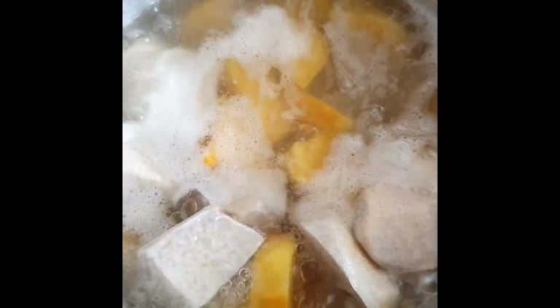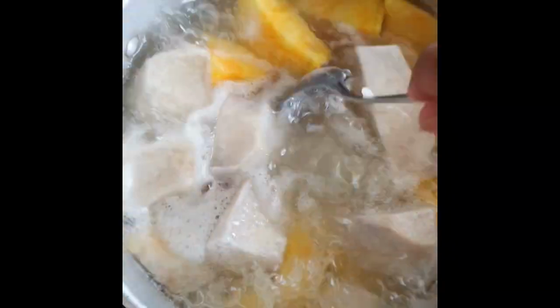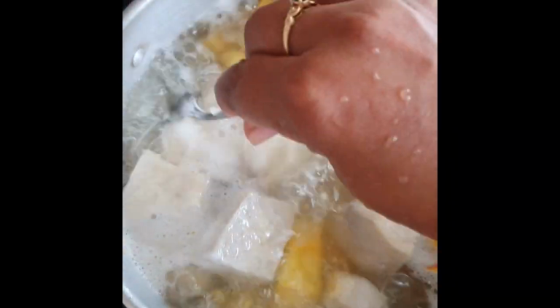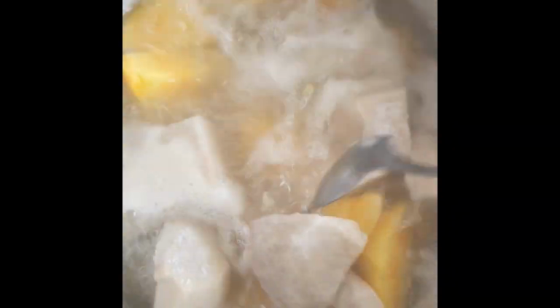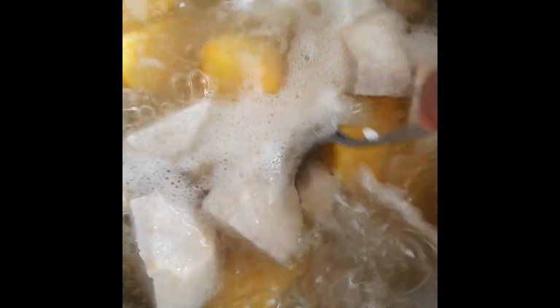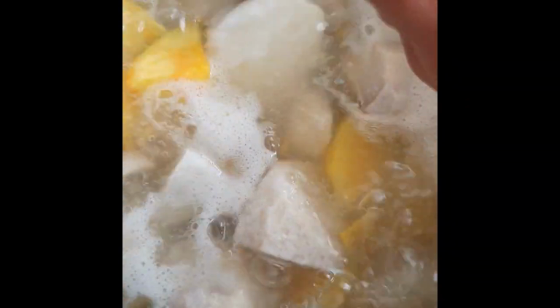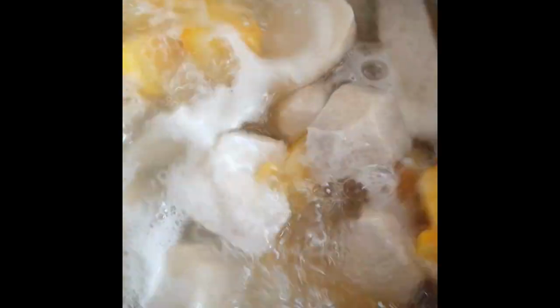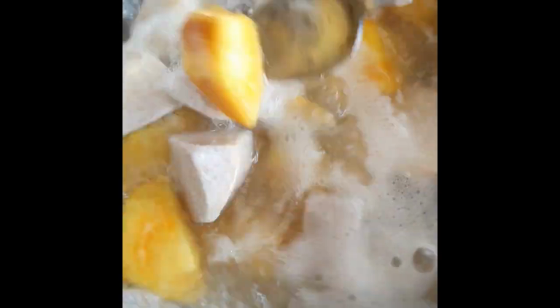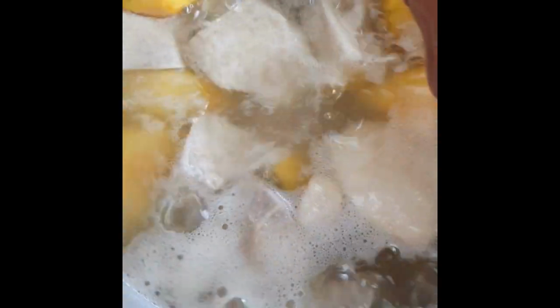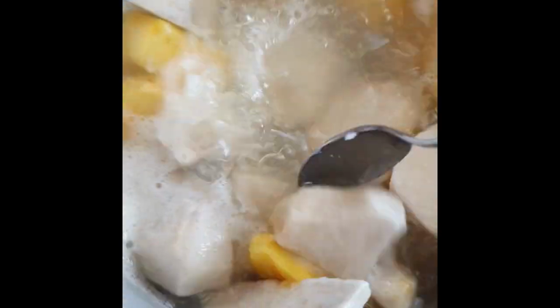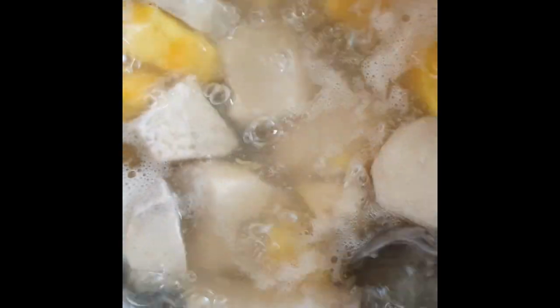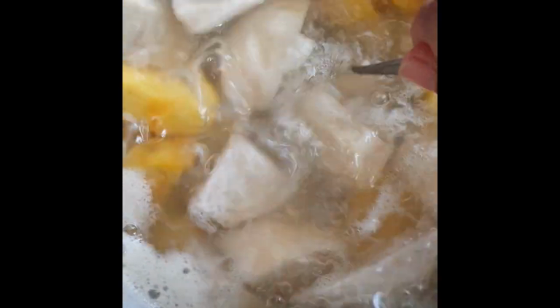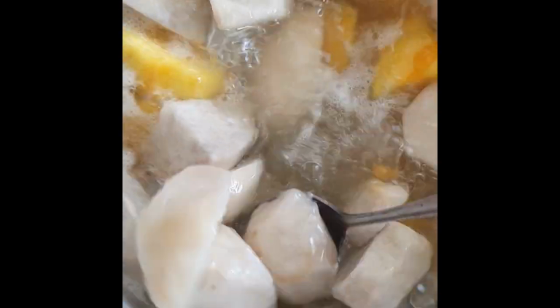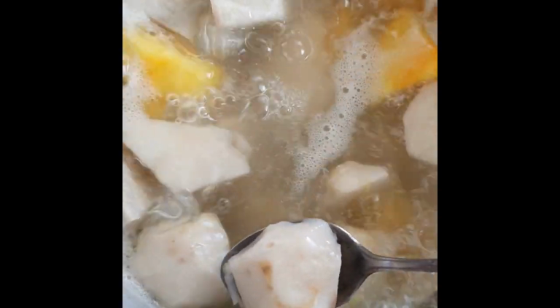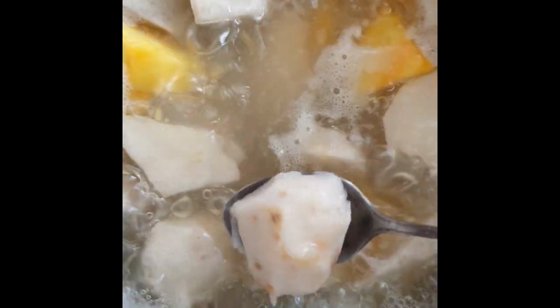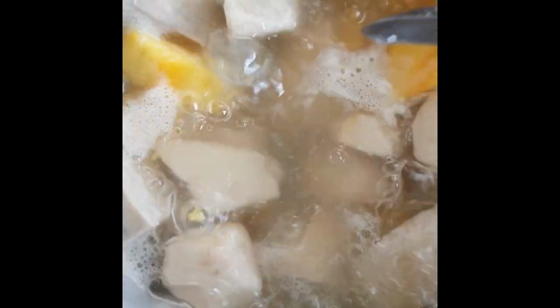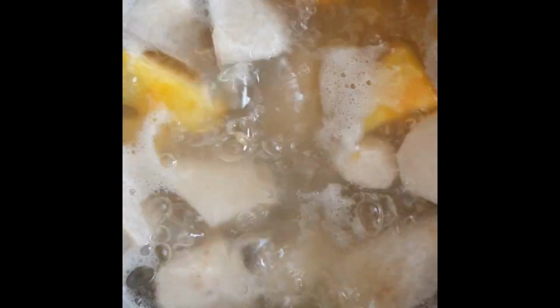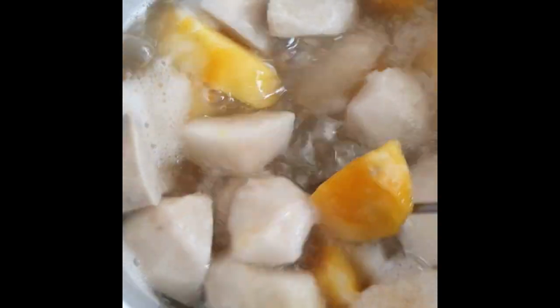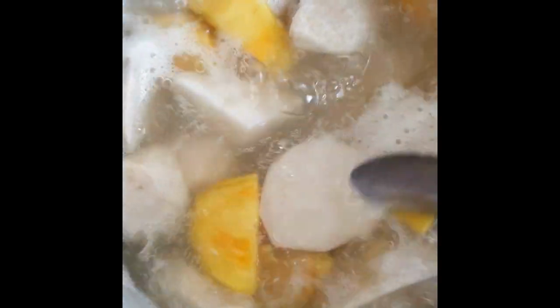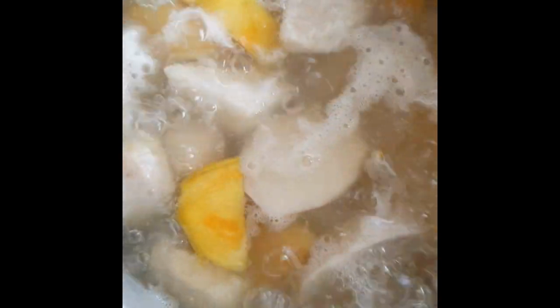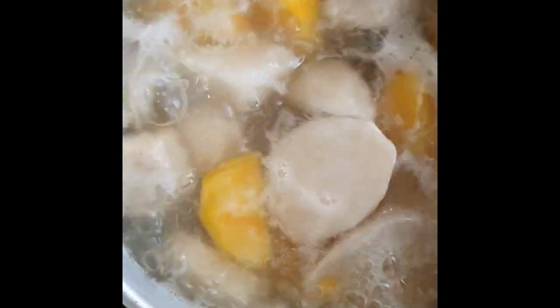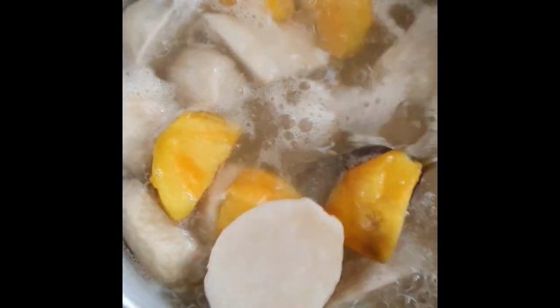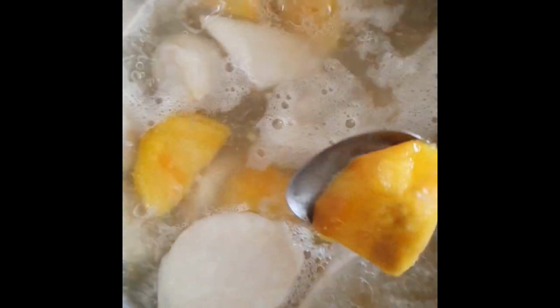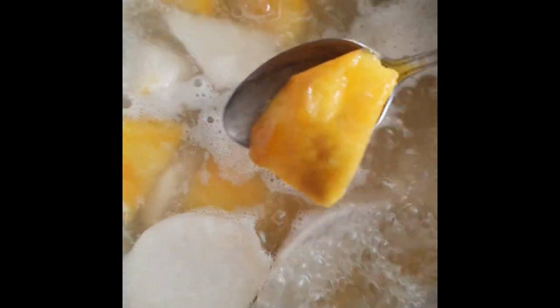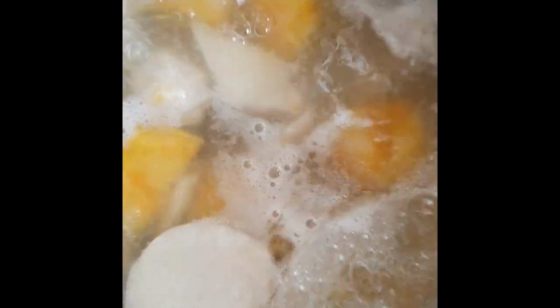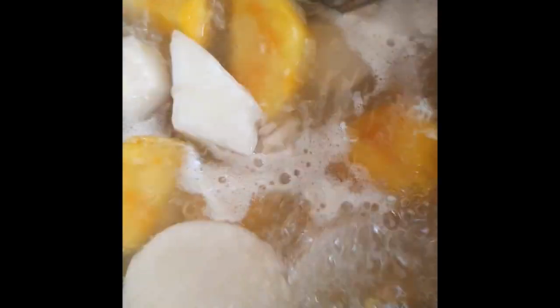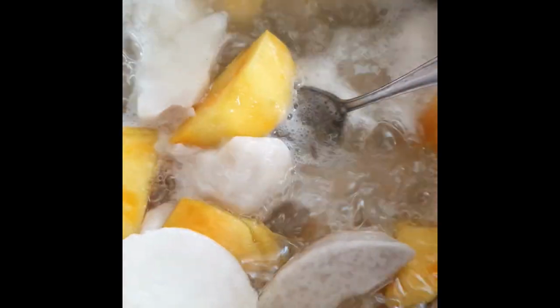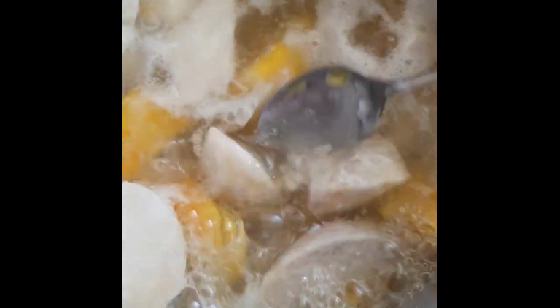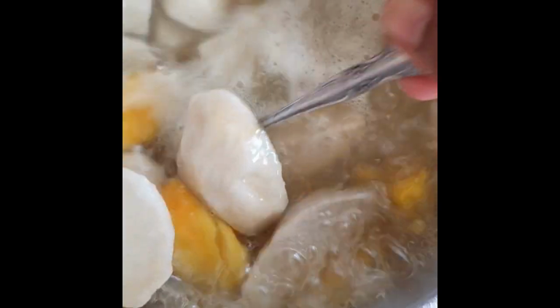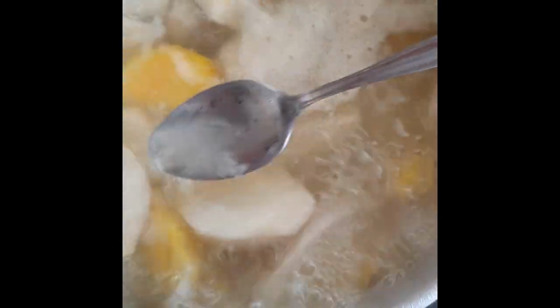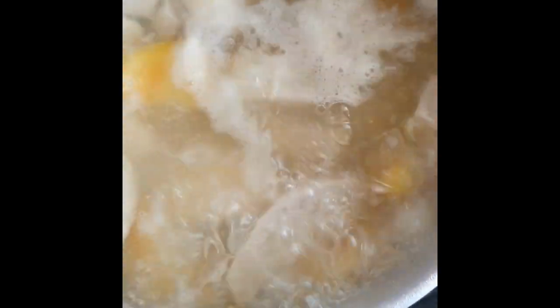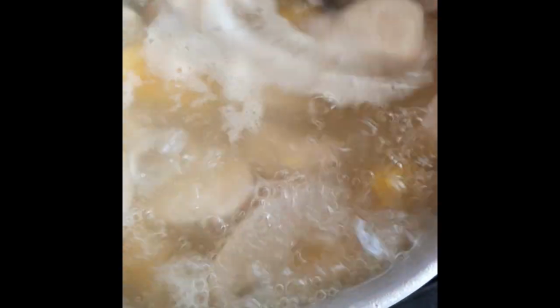These are root vegetables, or what we in the Caribbean call provision. See the description box down below for more details. So I've gone ahead and peeled, washed and cut up into chunks and put to boil. Add about 1 teaspoon of salt.